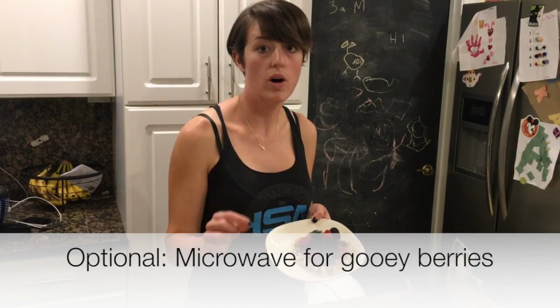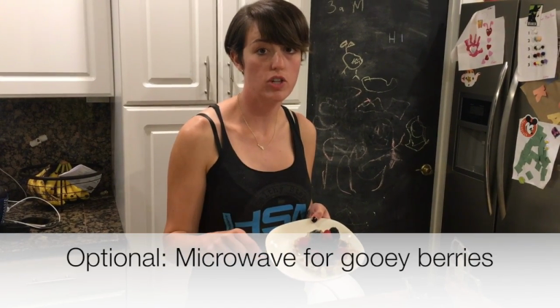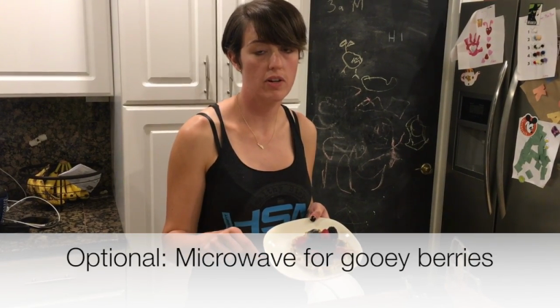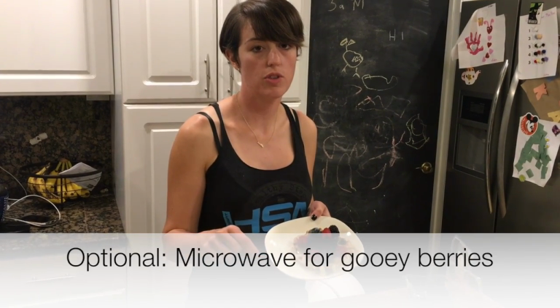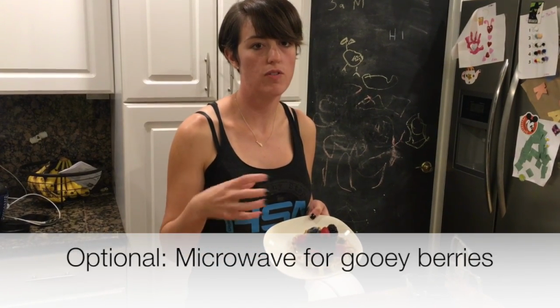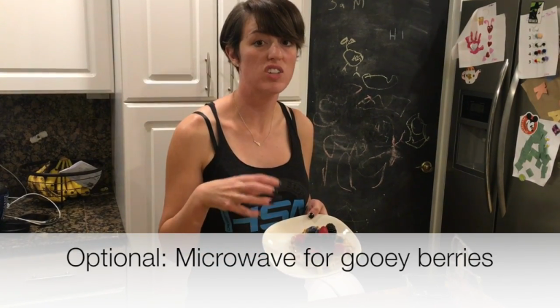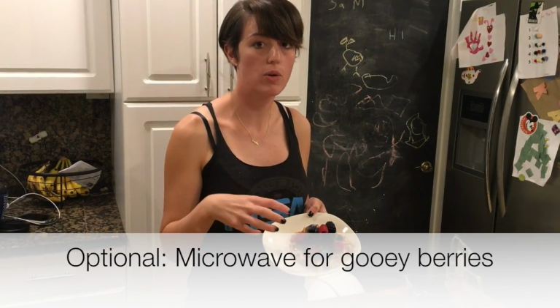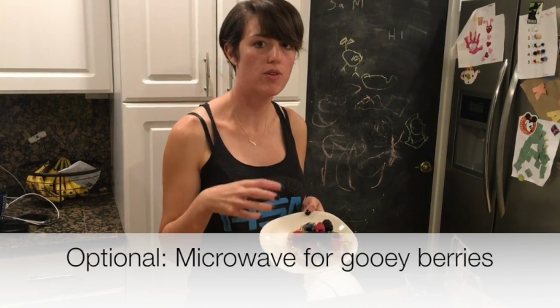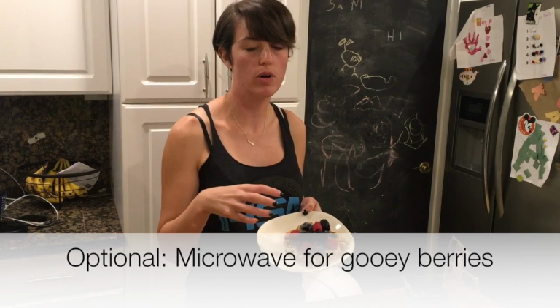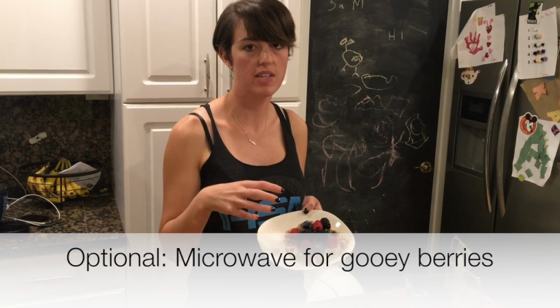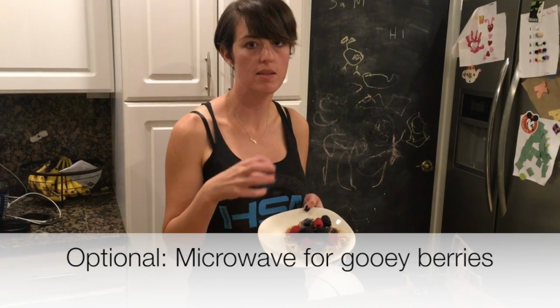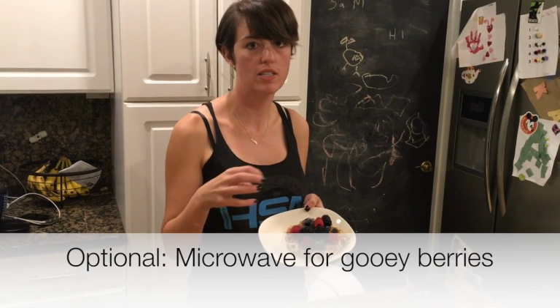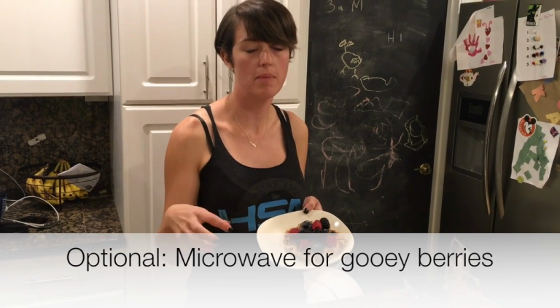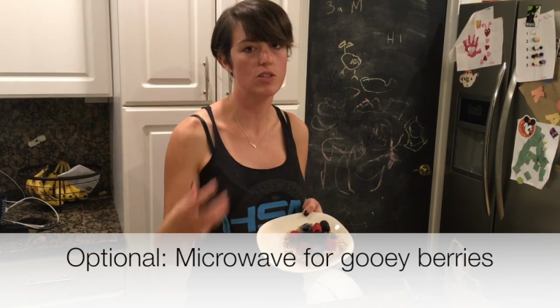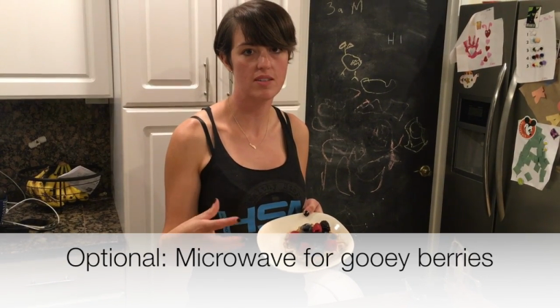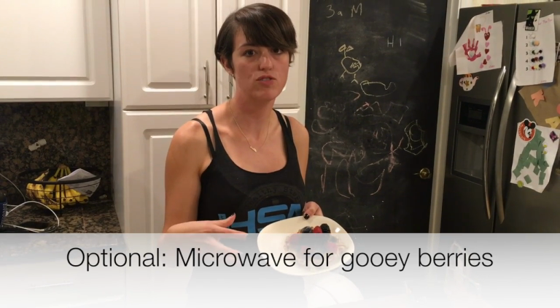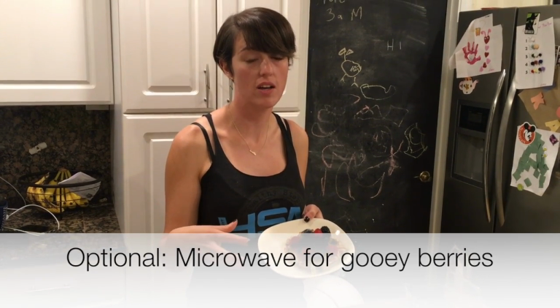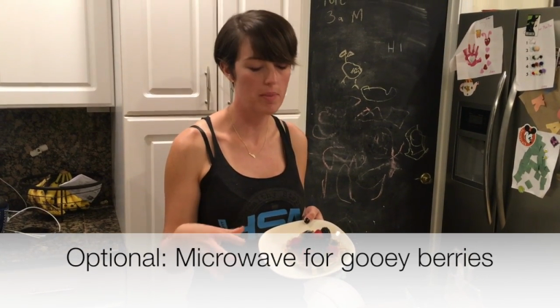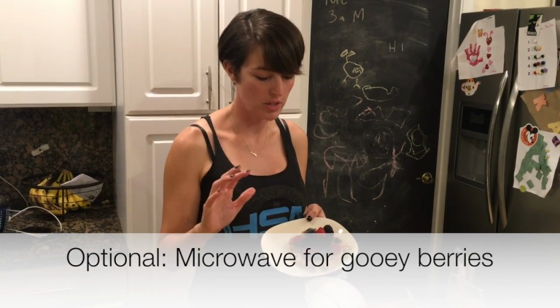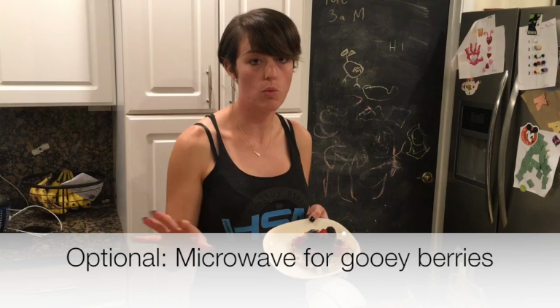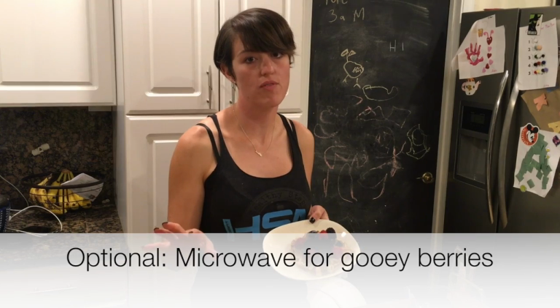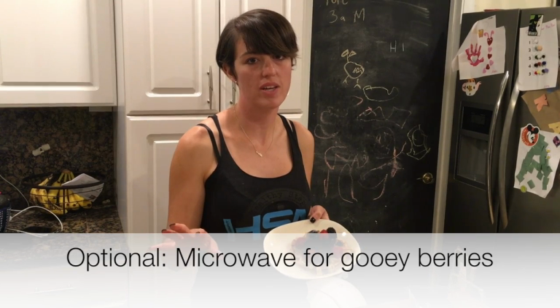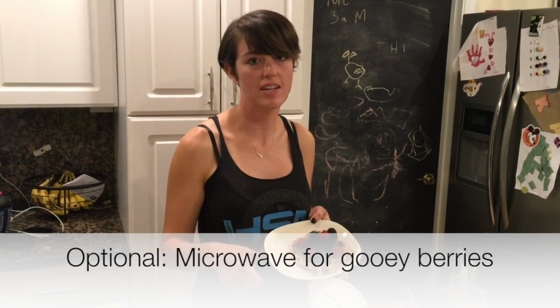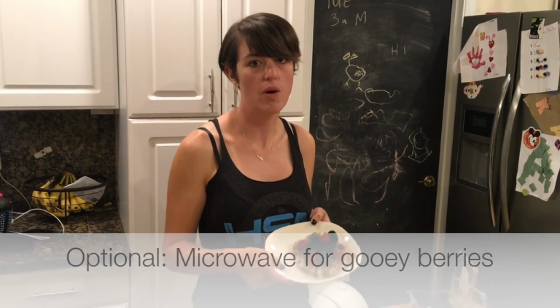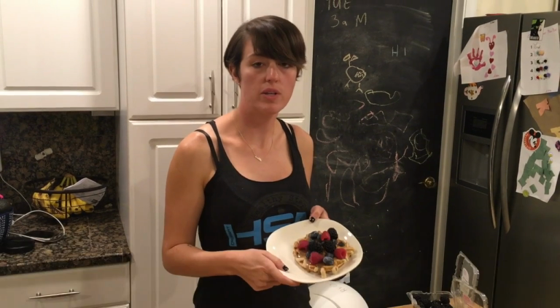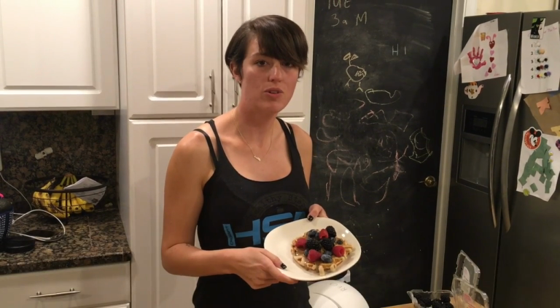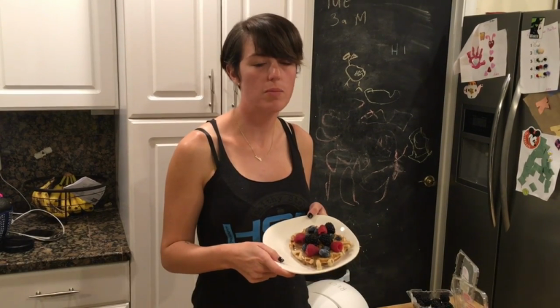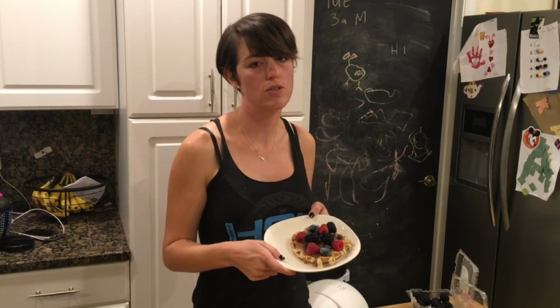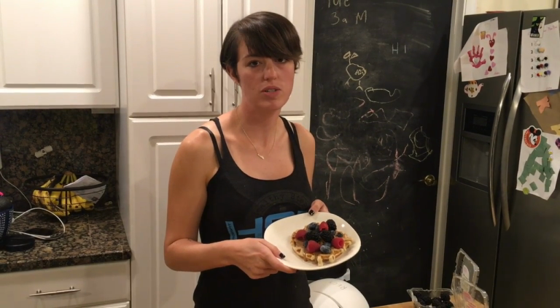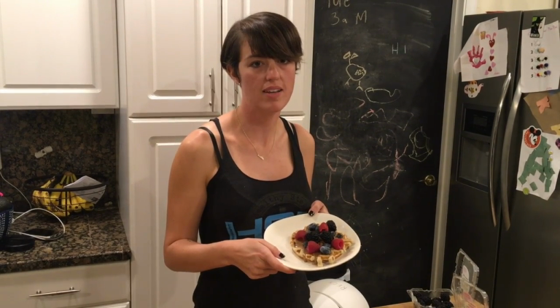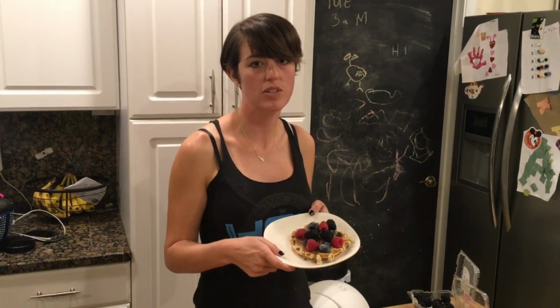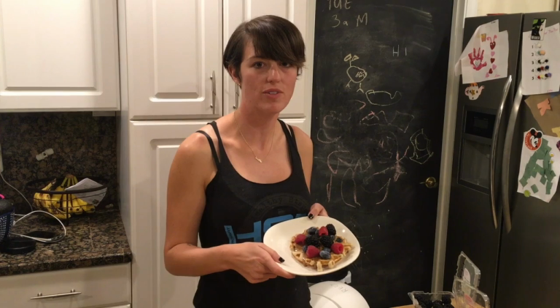One little trick I want to share with you: if you microwave it for about 45 seconds, the berries start to melt and it's almost as if they have jelly on top, which is one of my favorite ways to eat it. I really hope you enjoyed part two of protein pancakes and protein waffles.